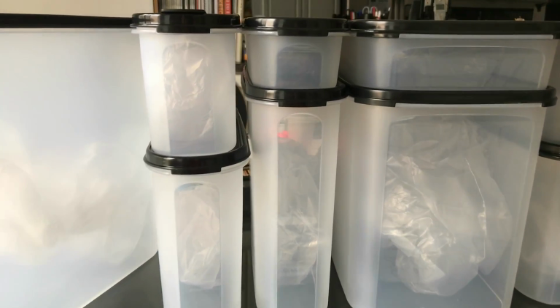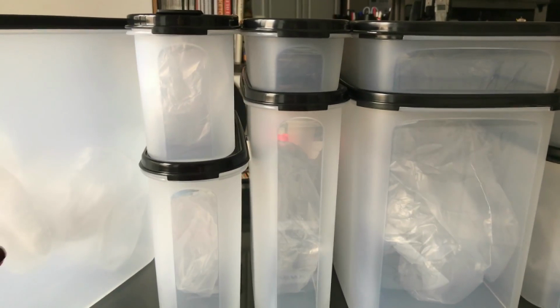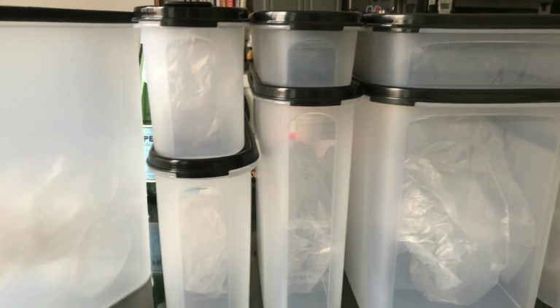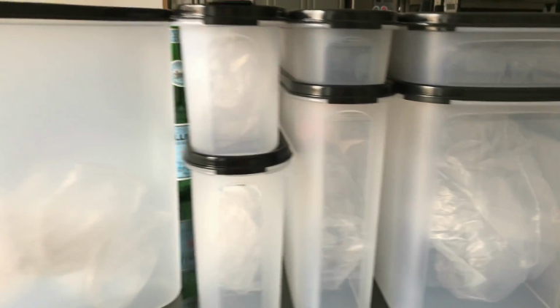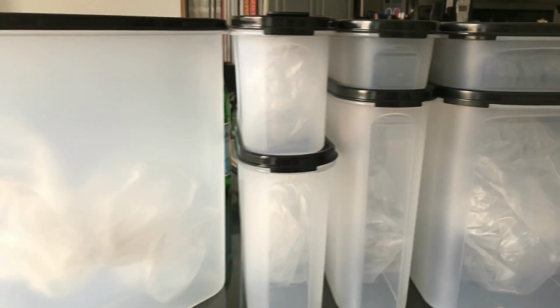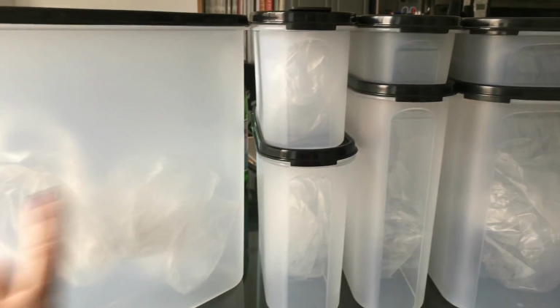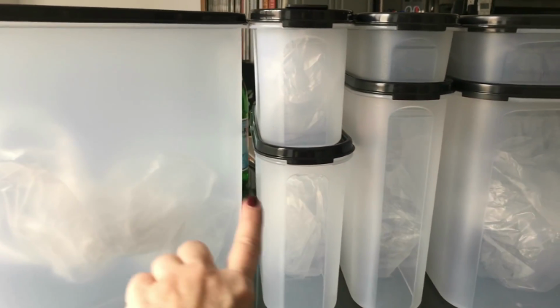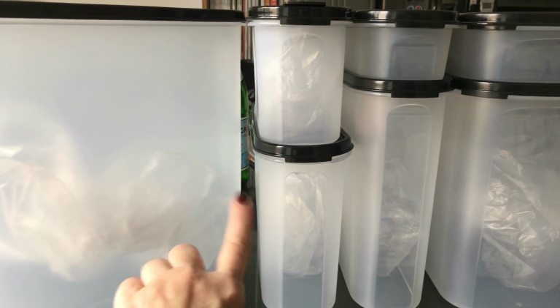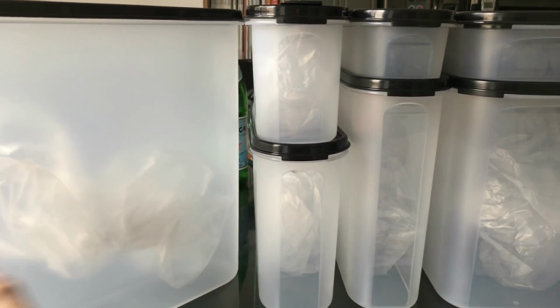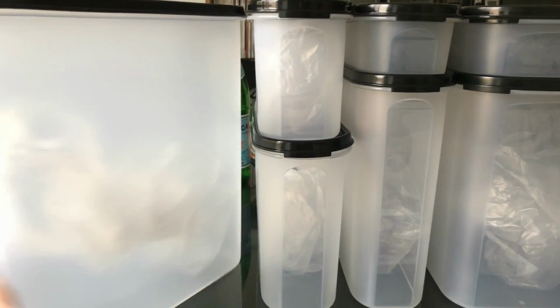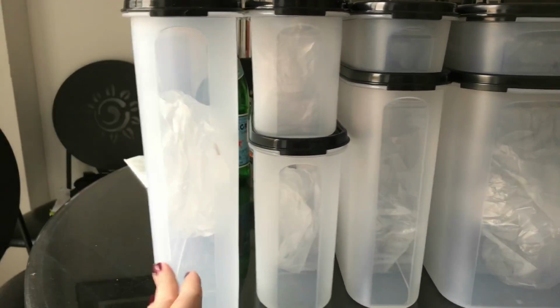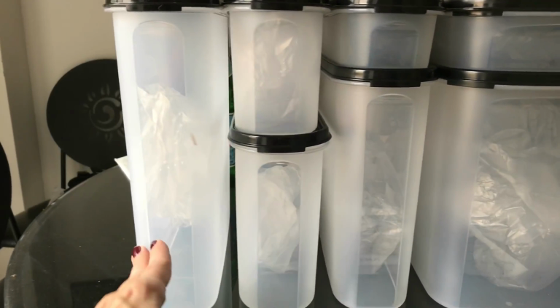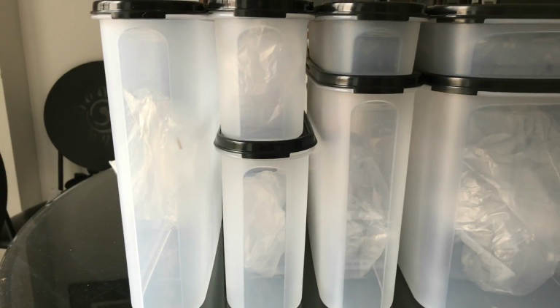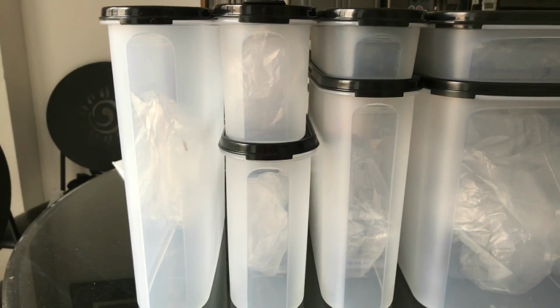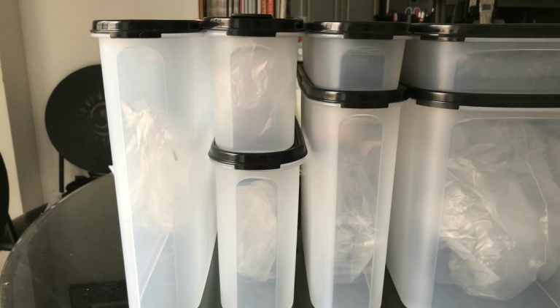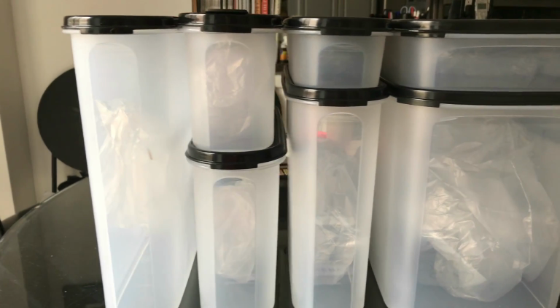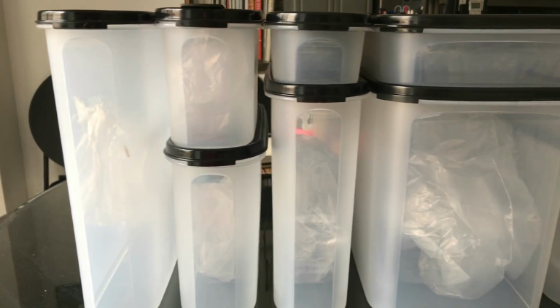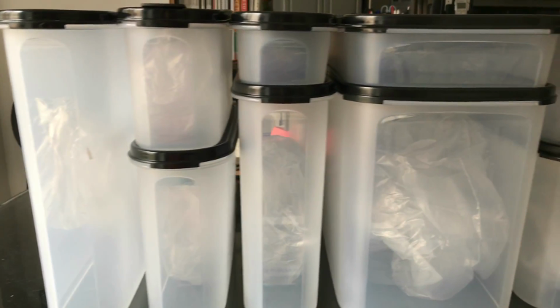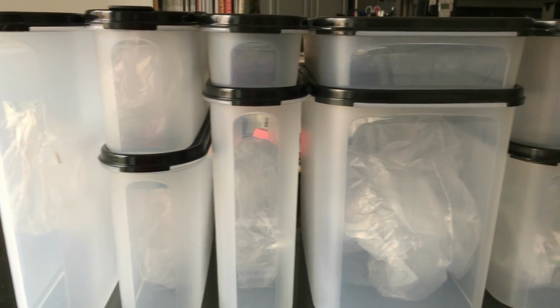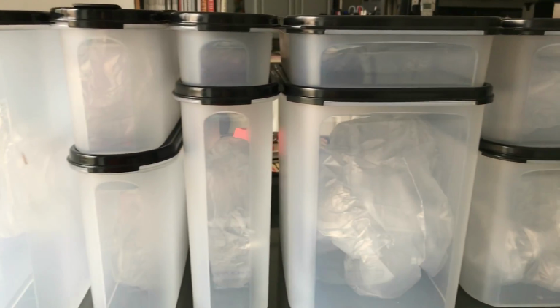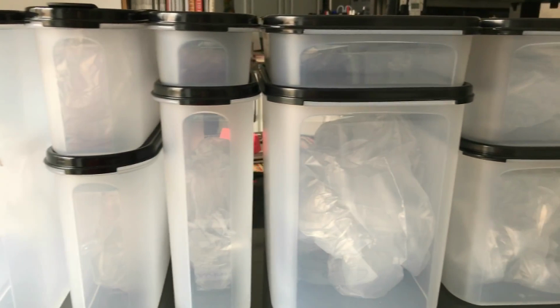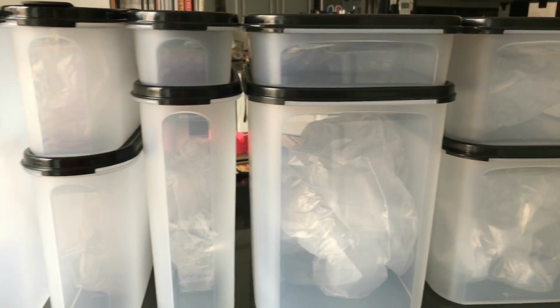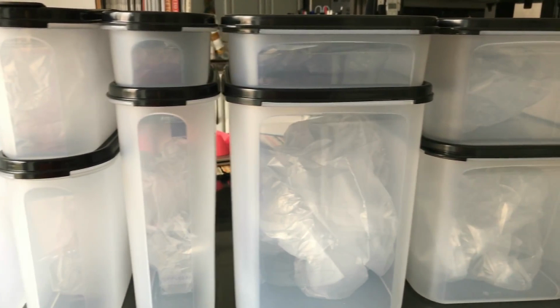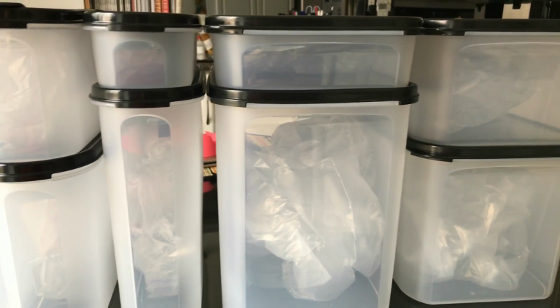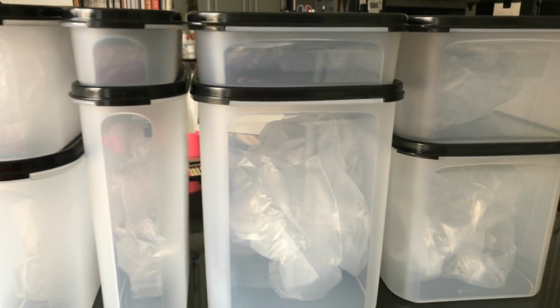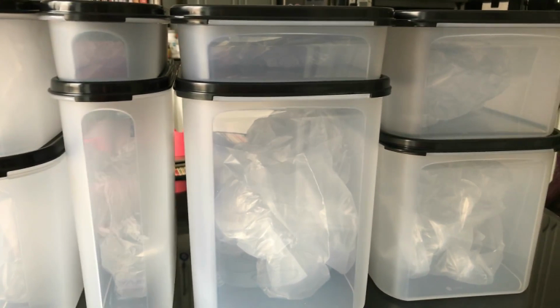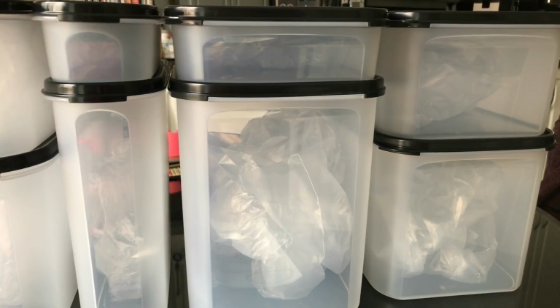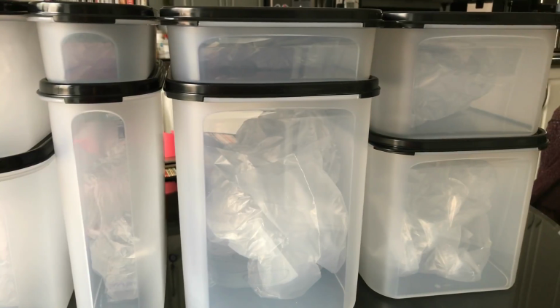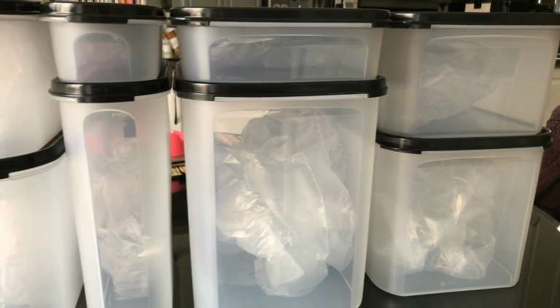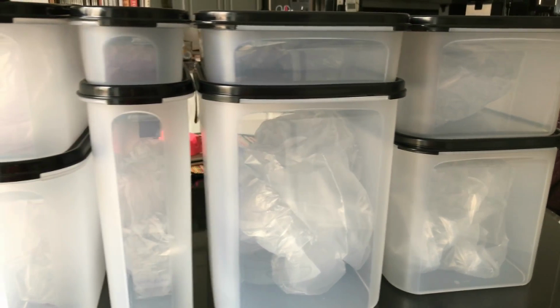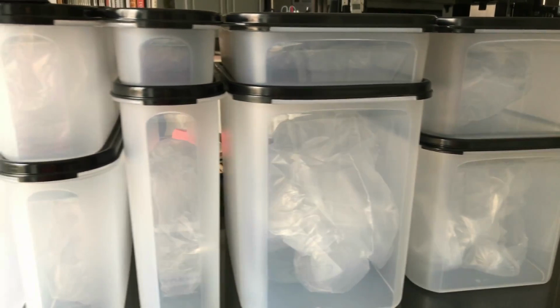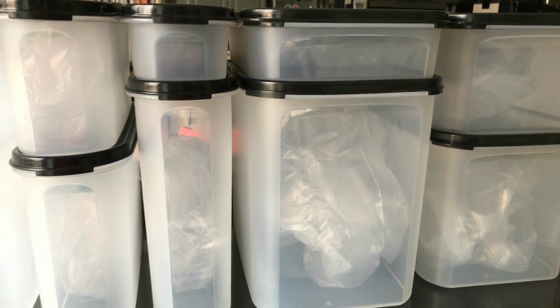I love that these fit from the front of the cupboard to the back of the cupboard with no wasted space. Standard cupboards for the last 100 years are about 11 and 3 quarter inches deep. These are about 11 and a quarter so they clear perfectly.